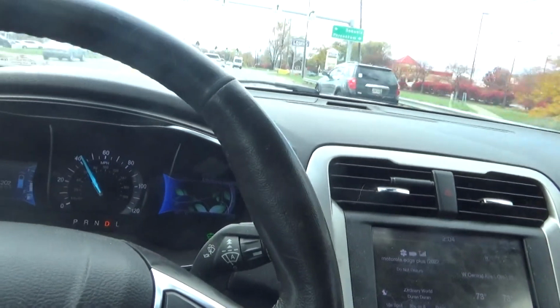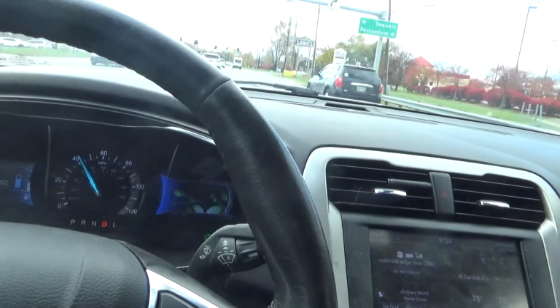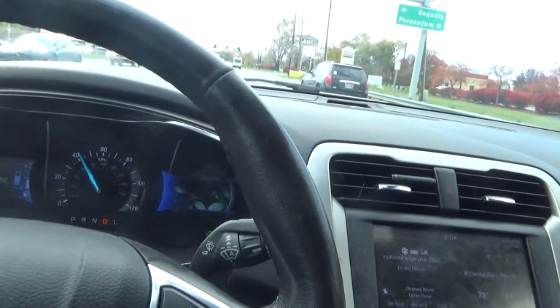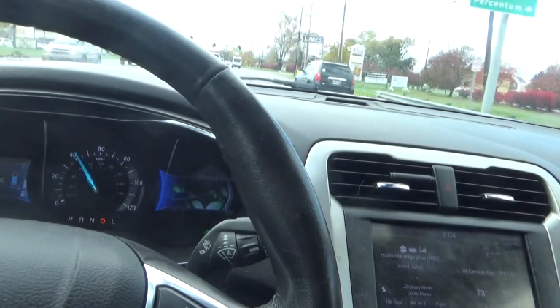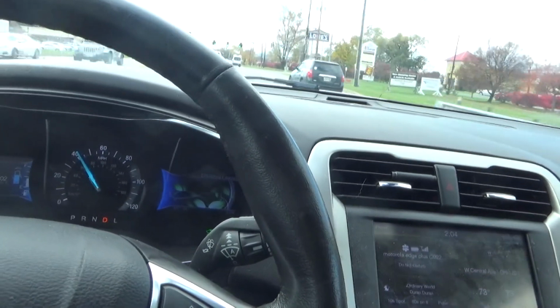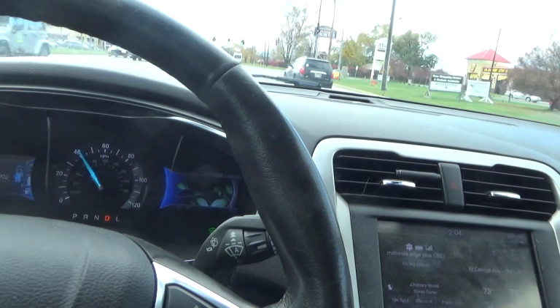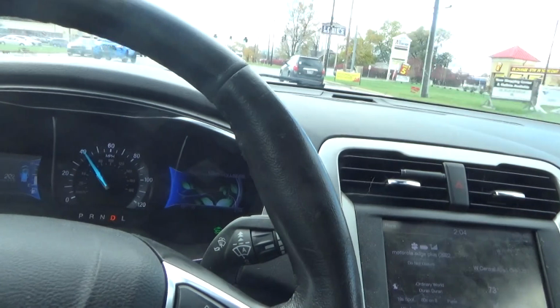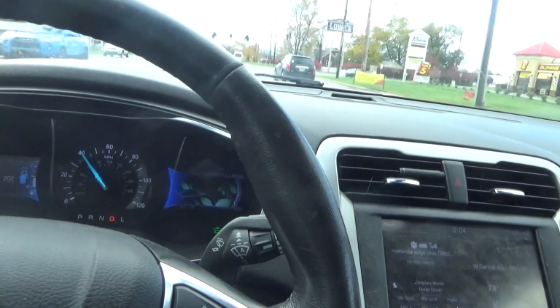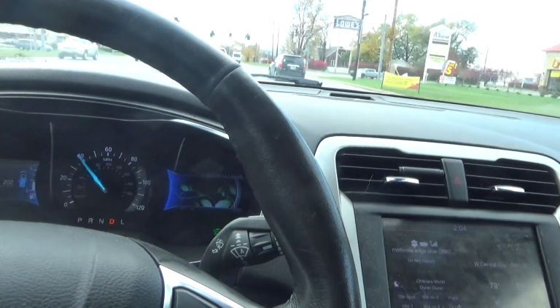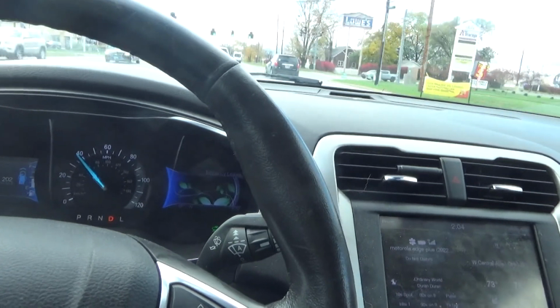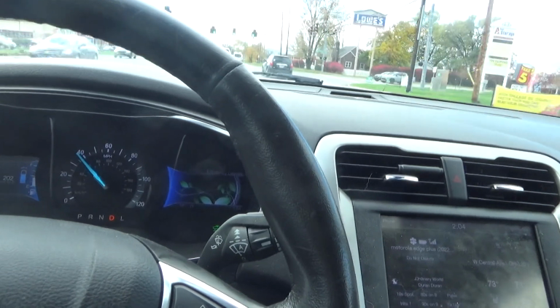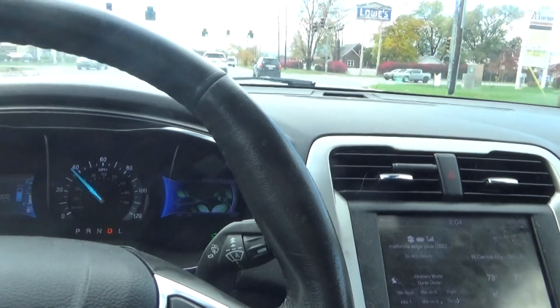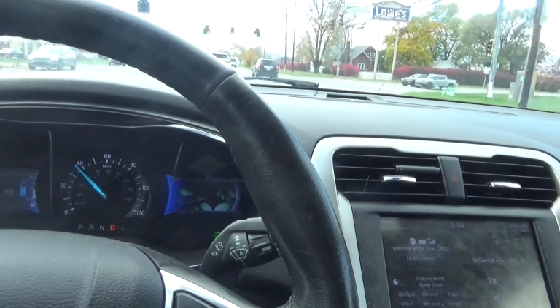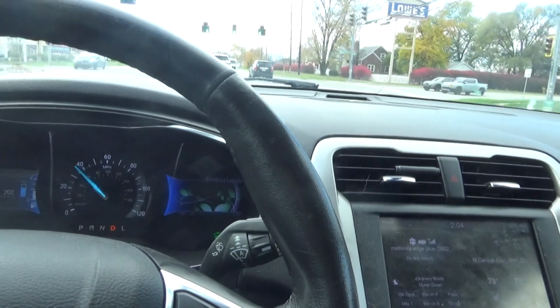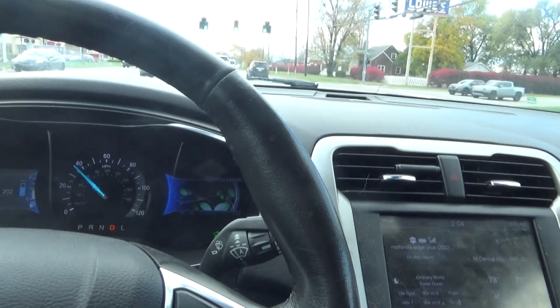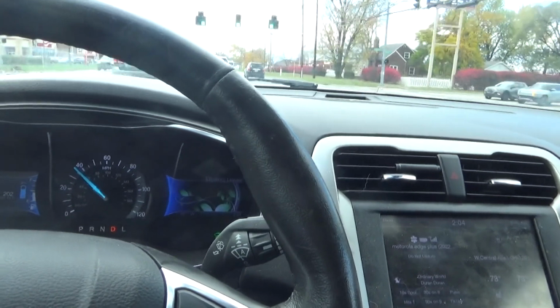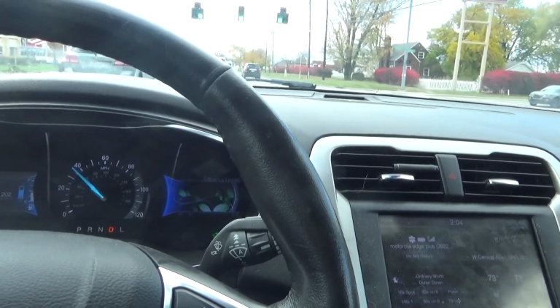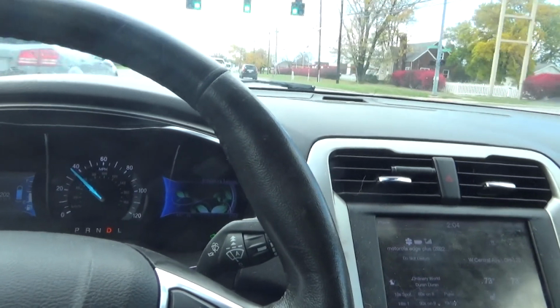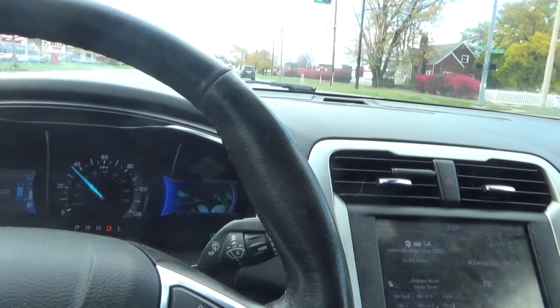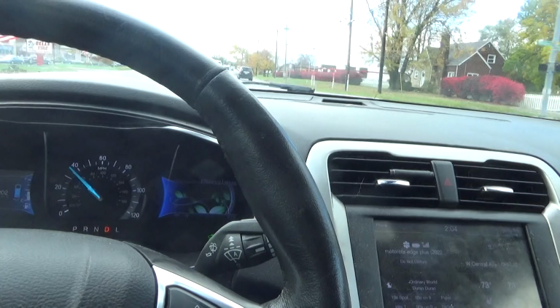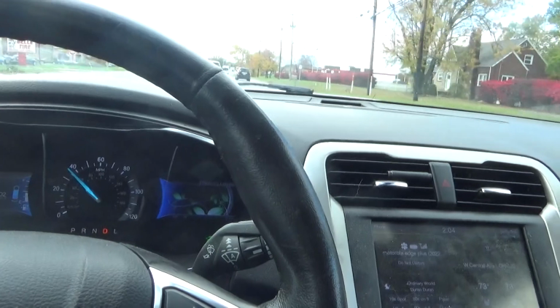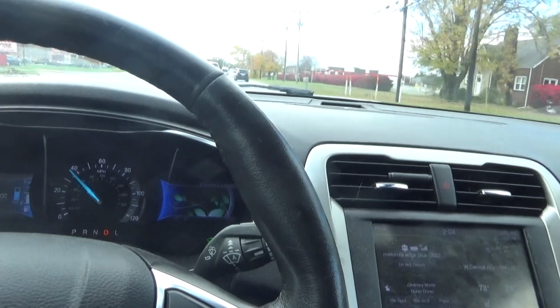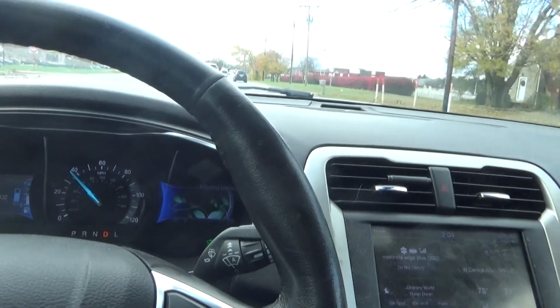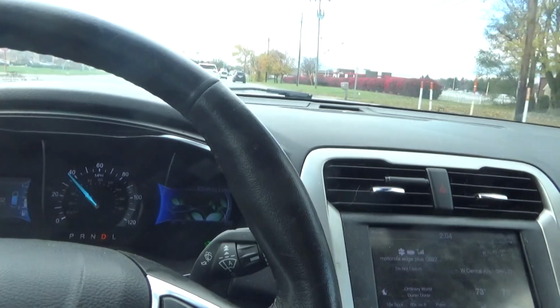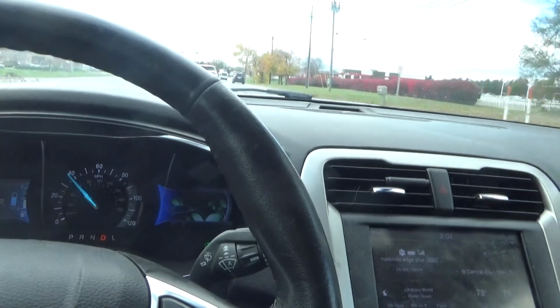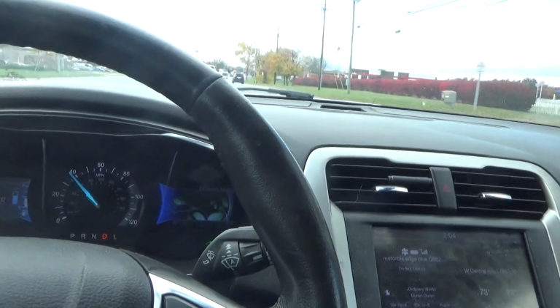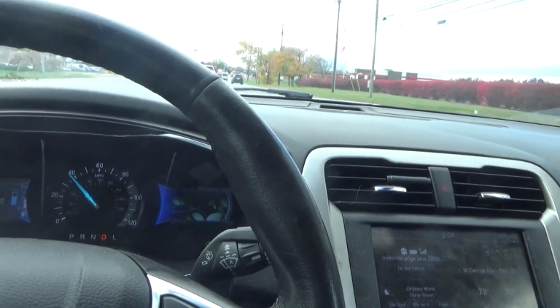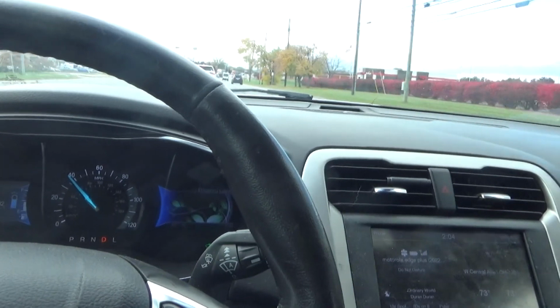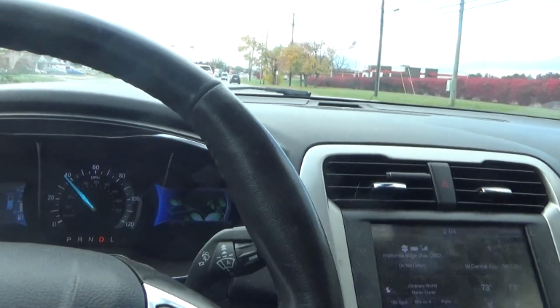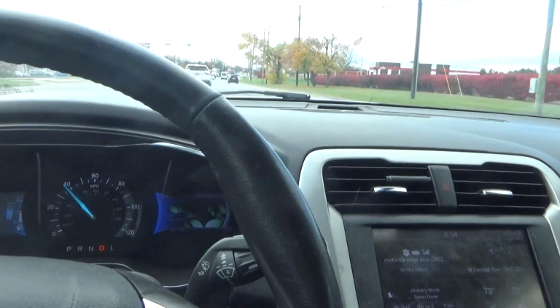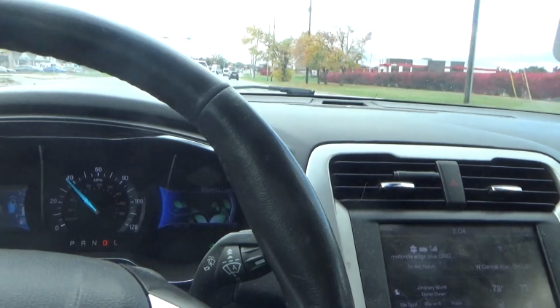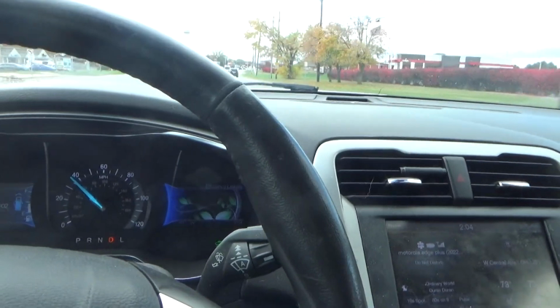It's a nice SUV, a nice all-wheel-drive SUV. But I did notice the transmission was acting a bit funny in it.